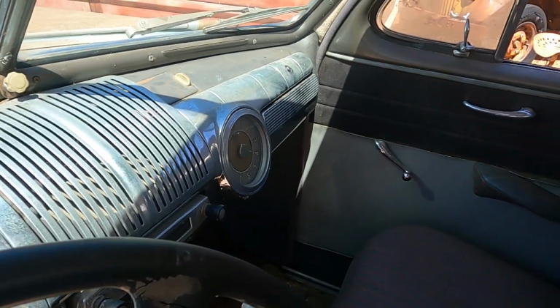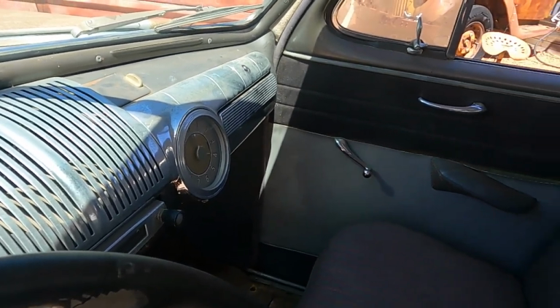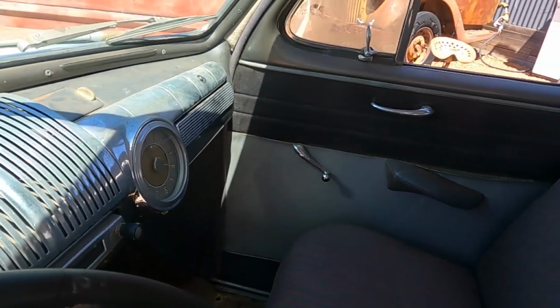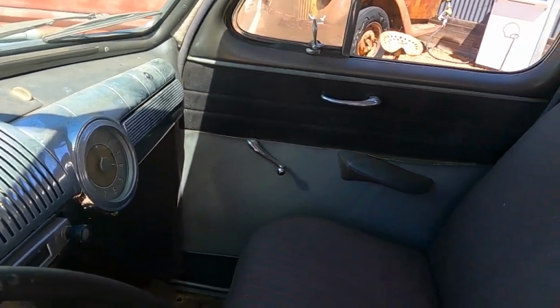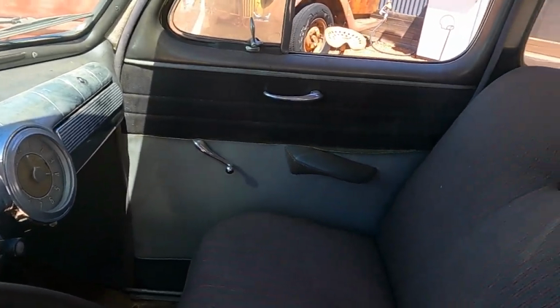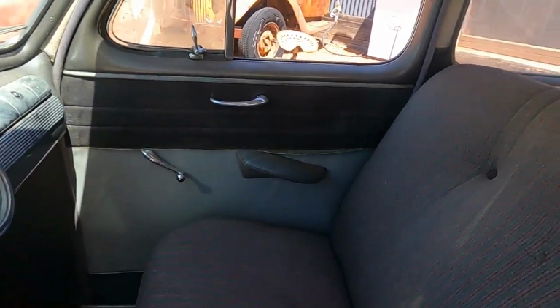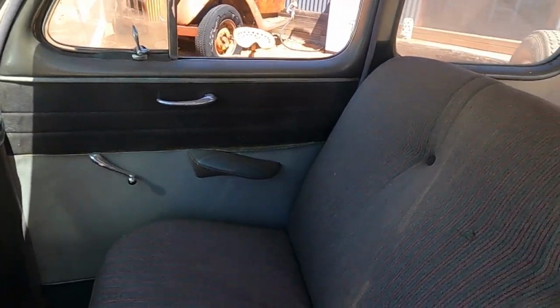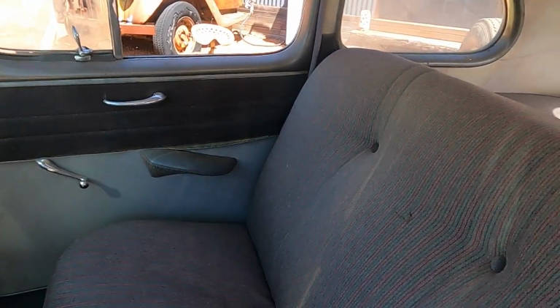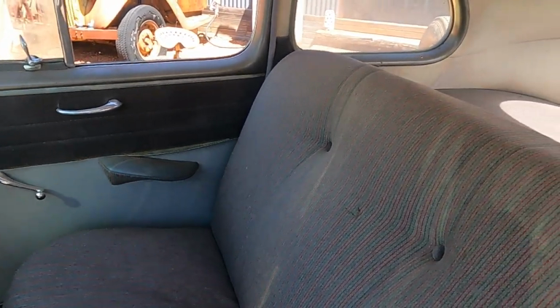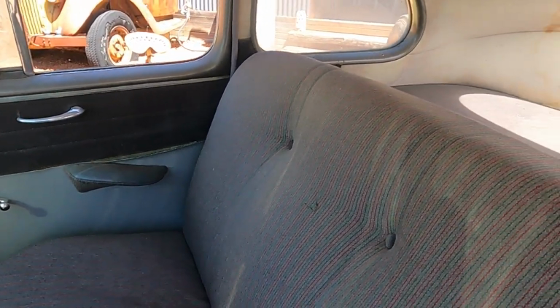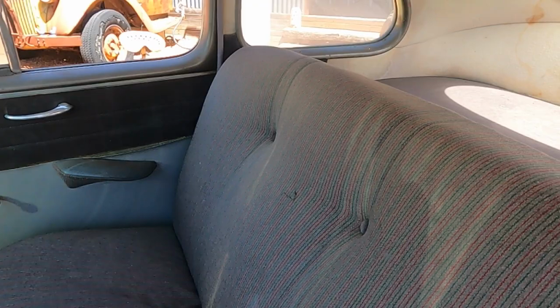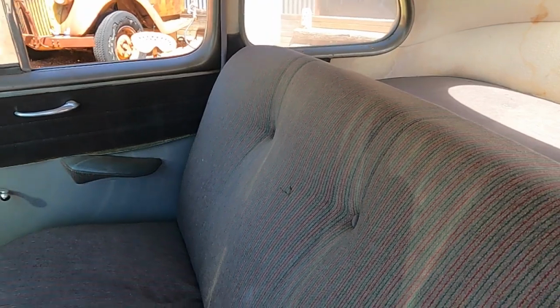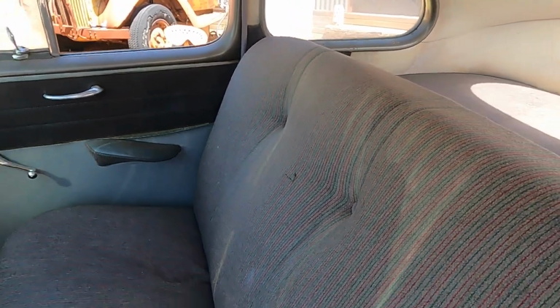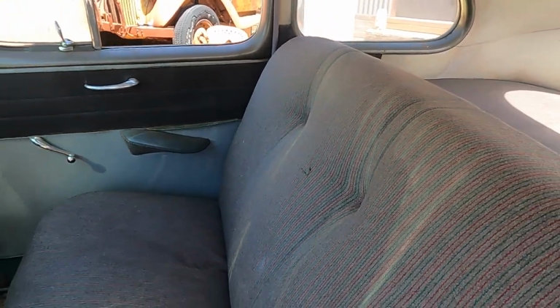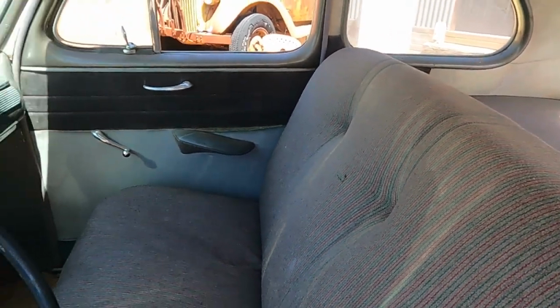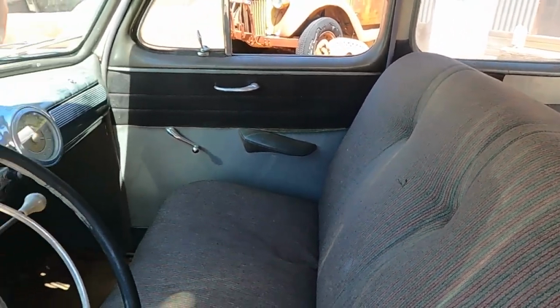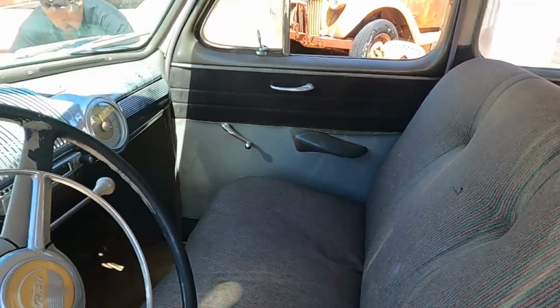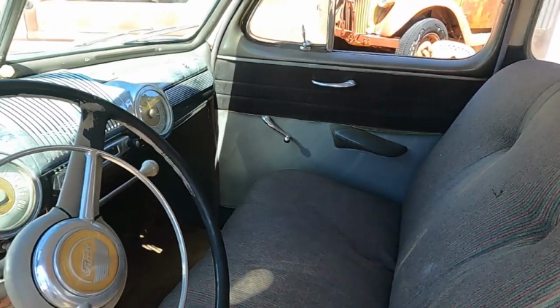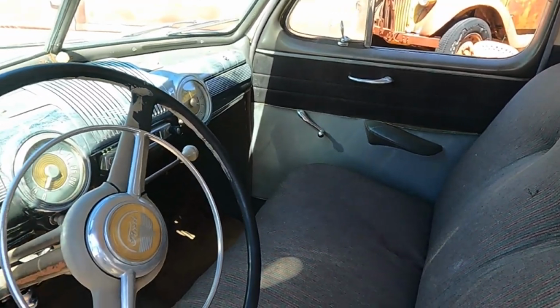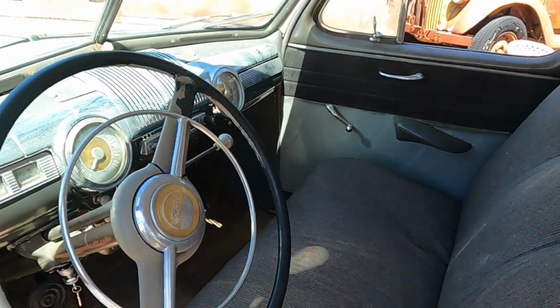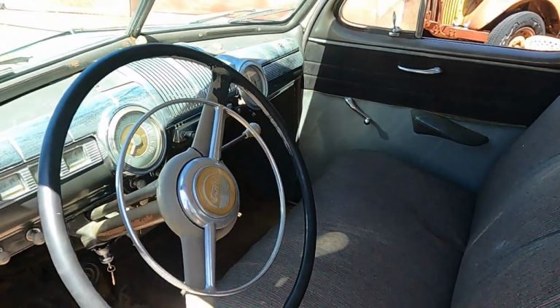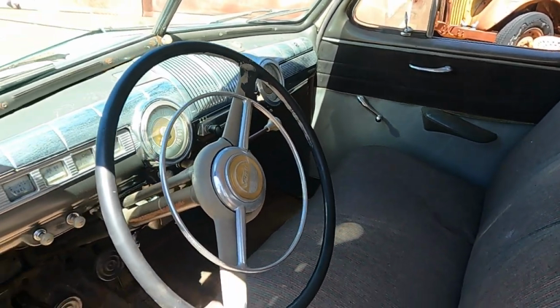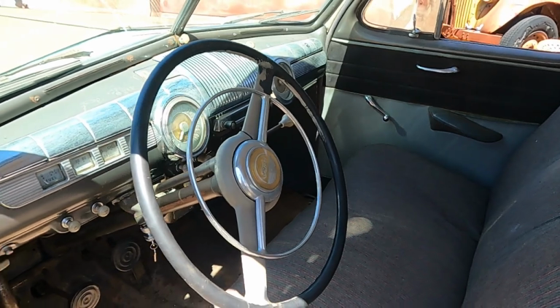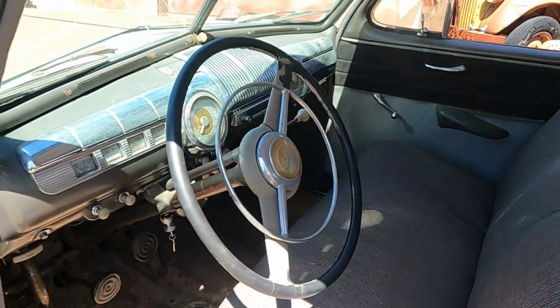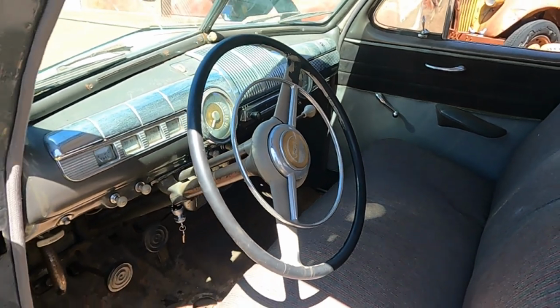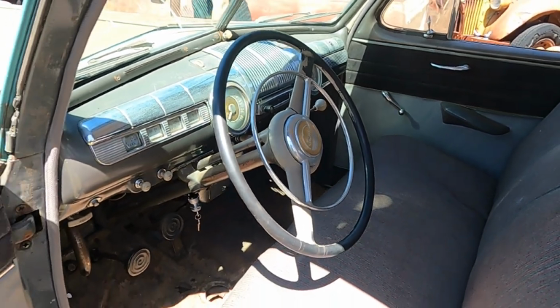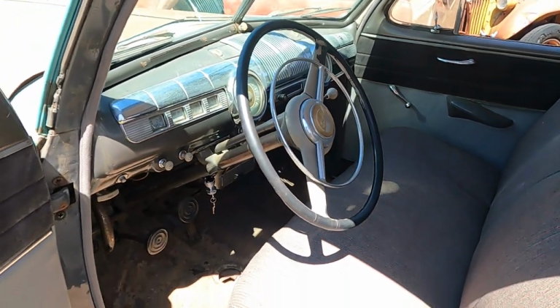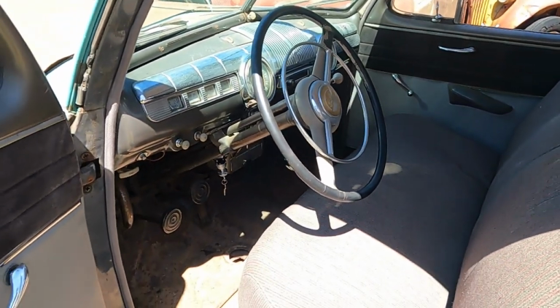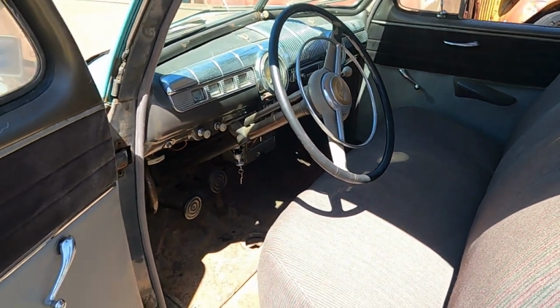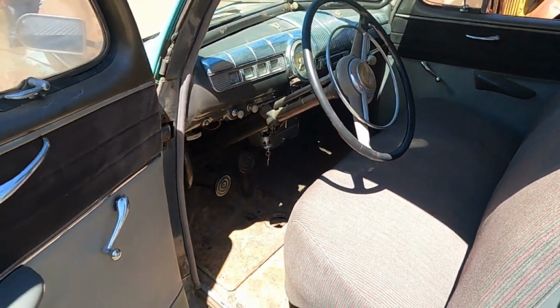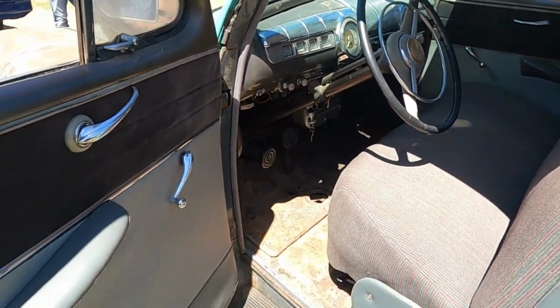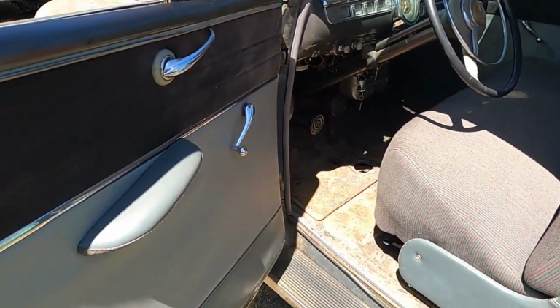Sounds like a typical day out with some explaining to do to the wife at the end of it. Yeah. She wants me to keep it — I've got it up for sale but she wants me to keep it. I'd like to tub it and put those big wheels on it. I'd just rub it back and clear coat it and leave it as it is.